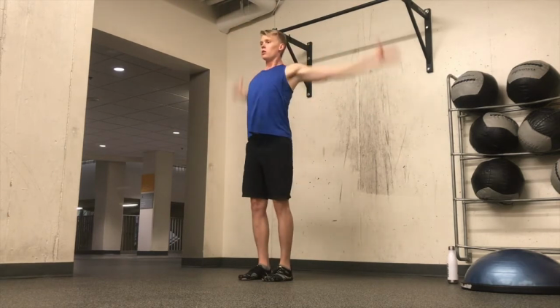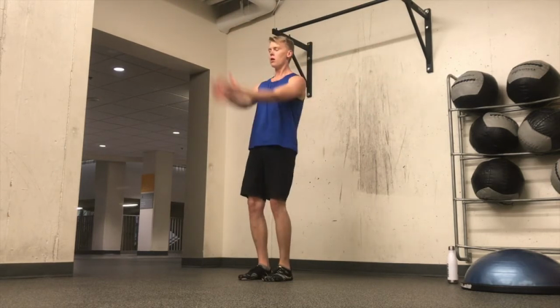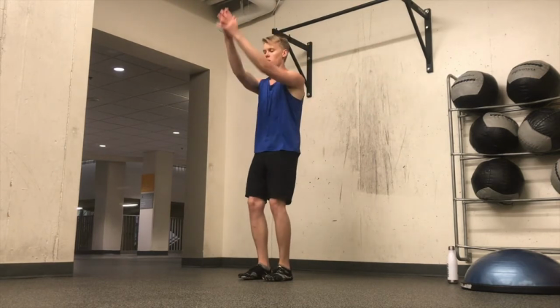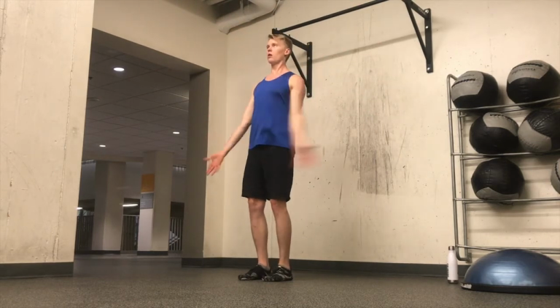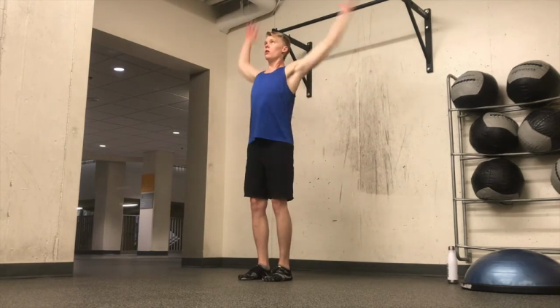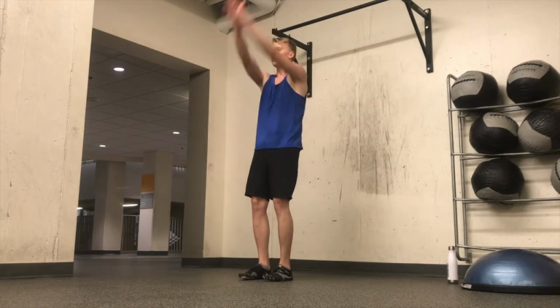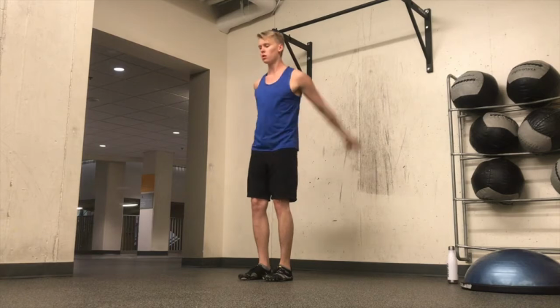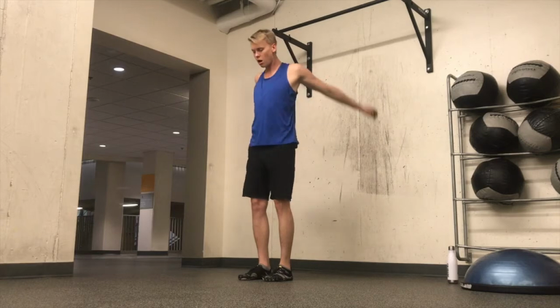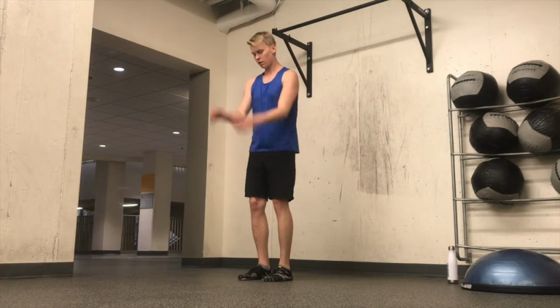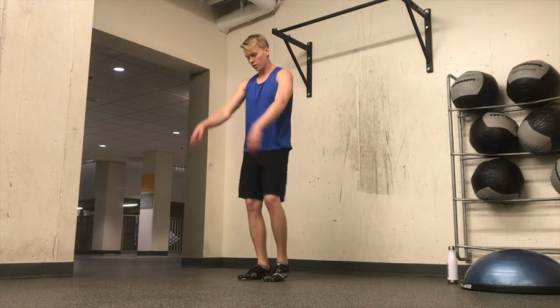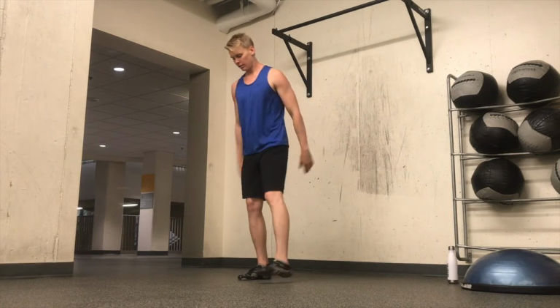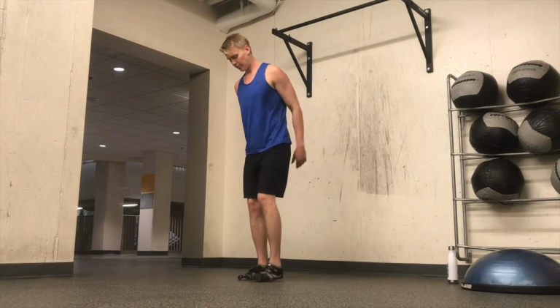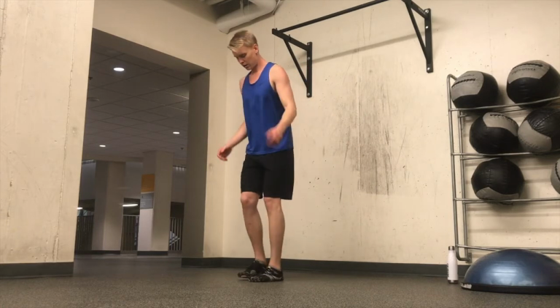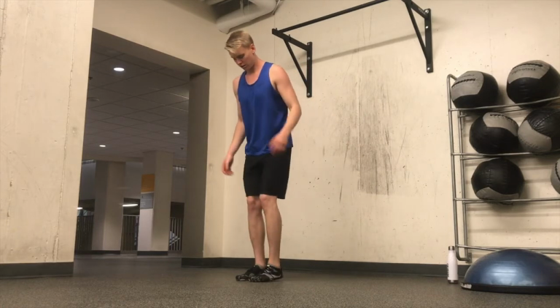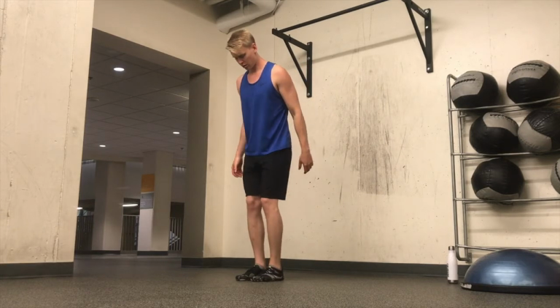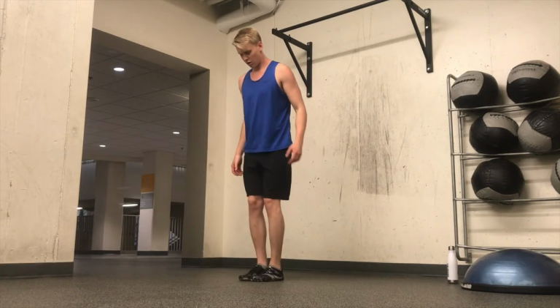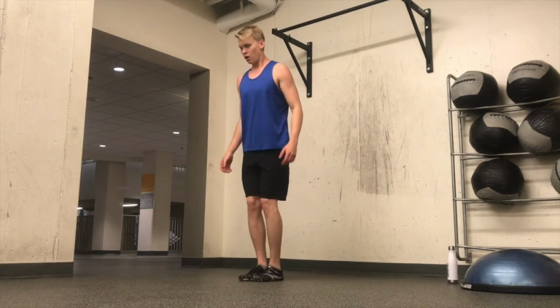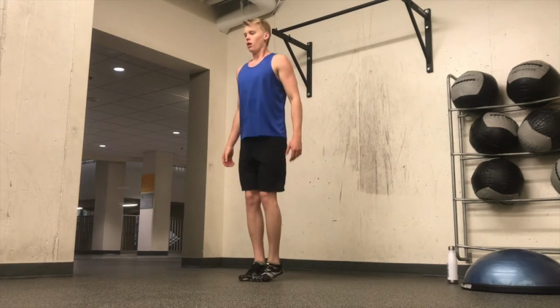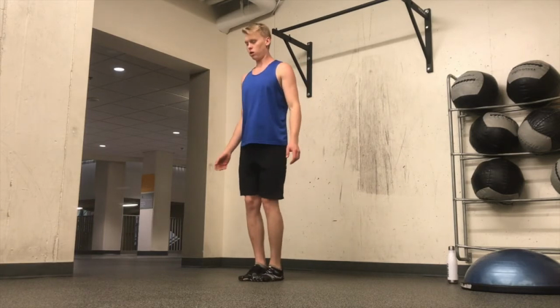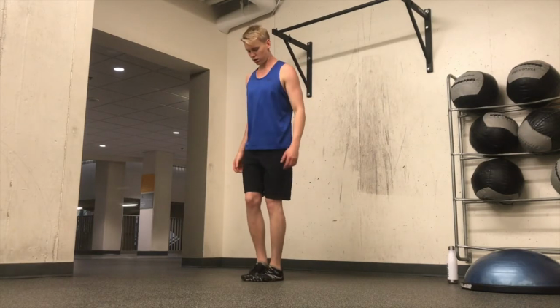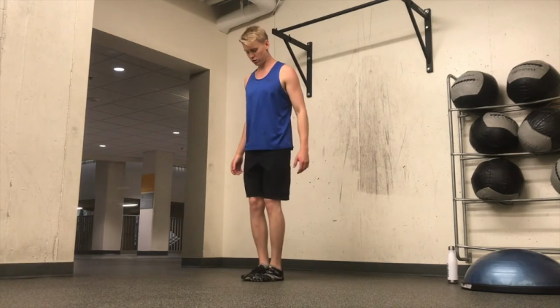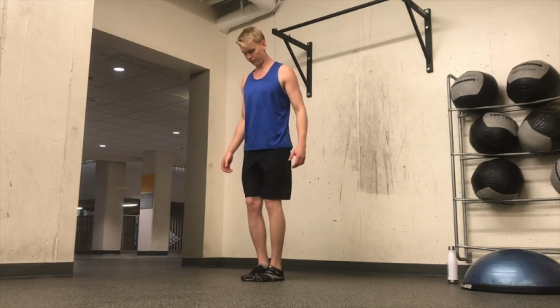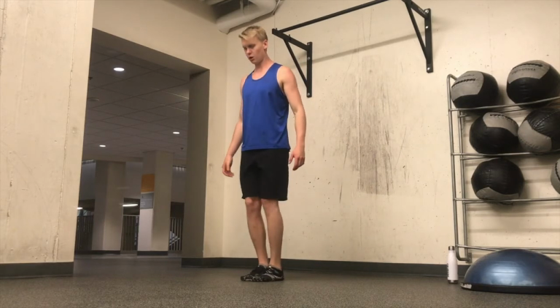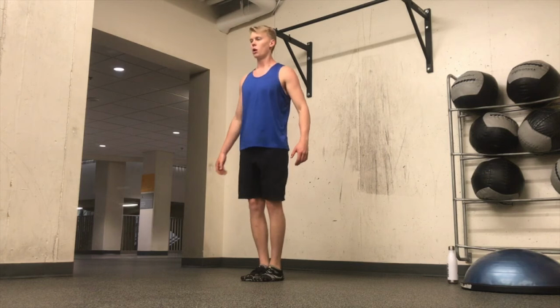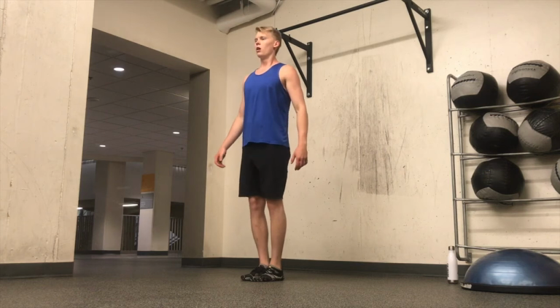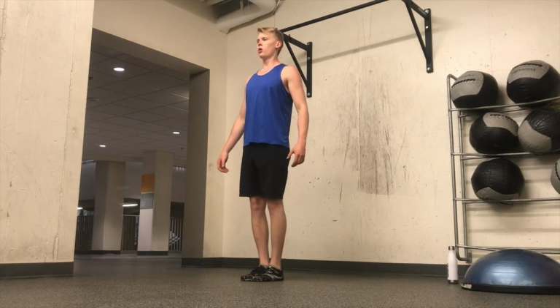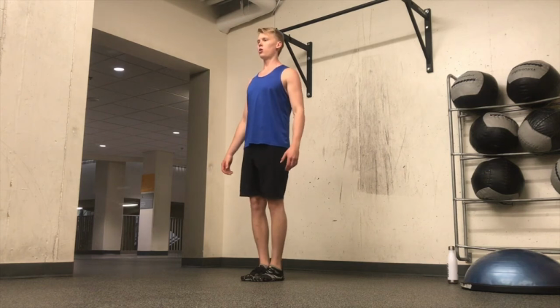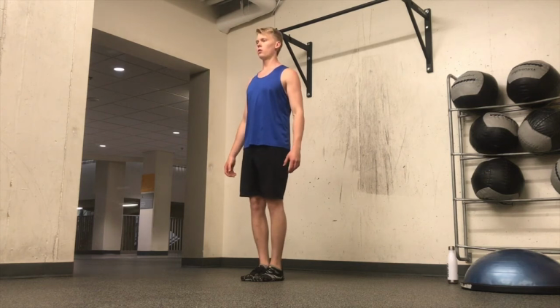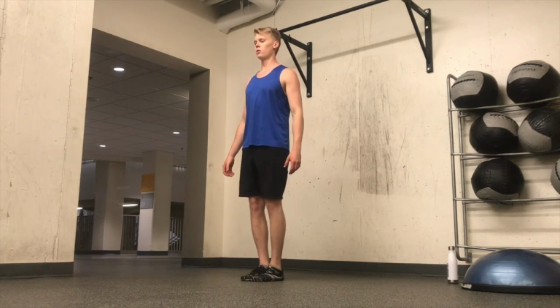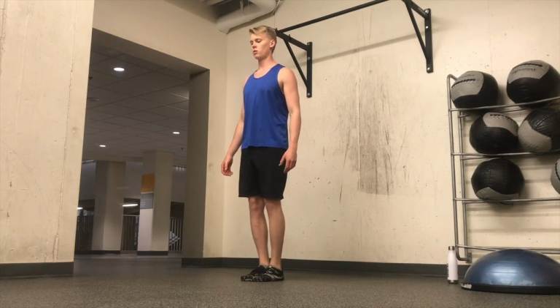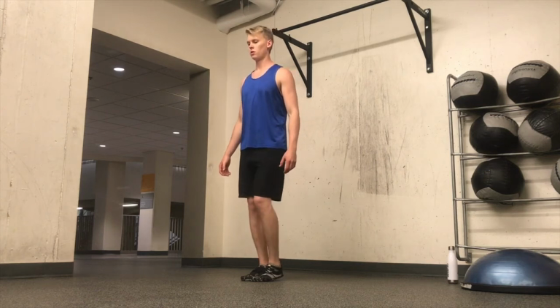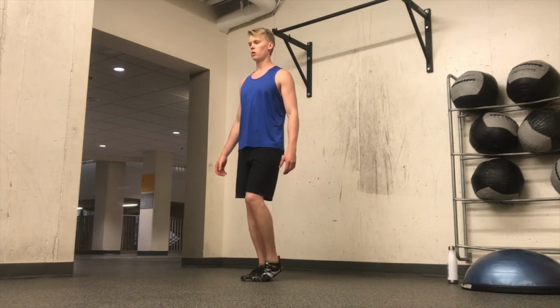Moving my shoulder girdle in a way that creates effective rotation and fluidity in my shoulder joints. Breath is key, of course.